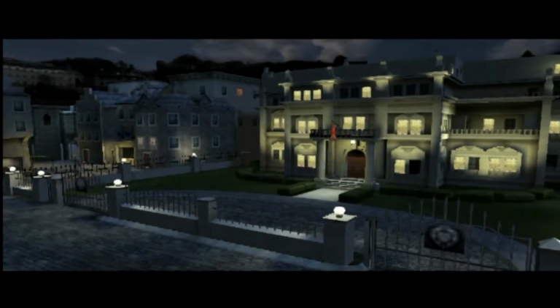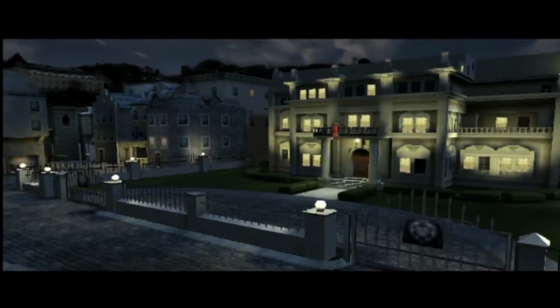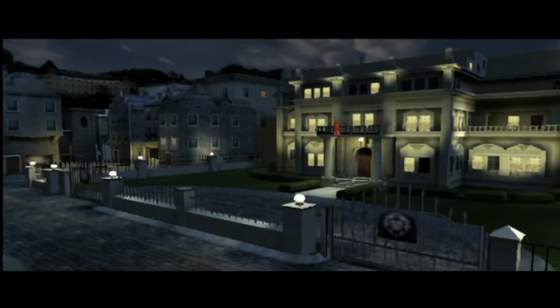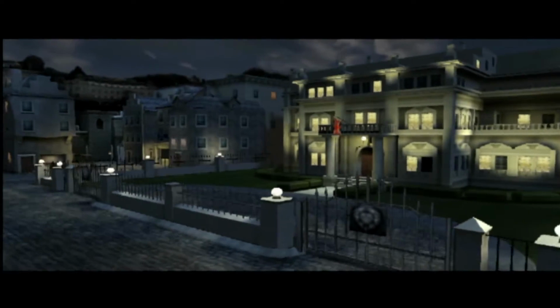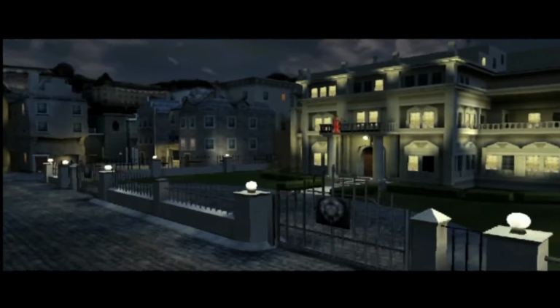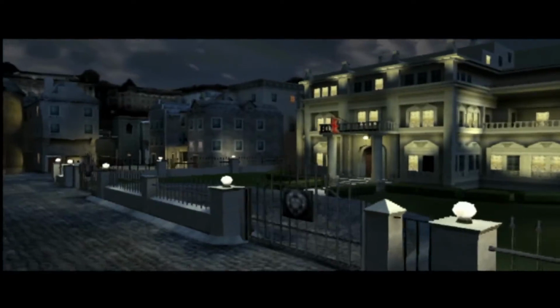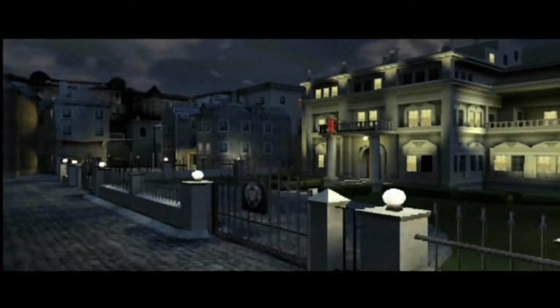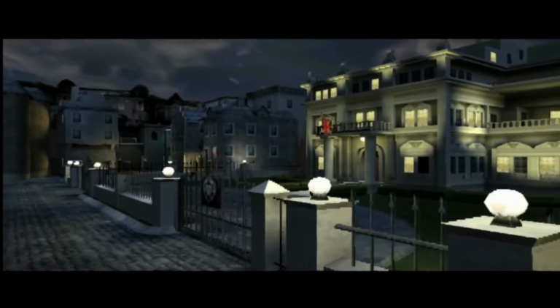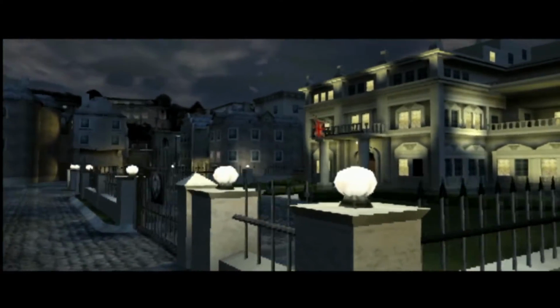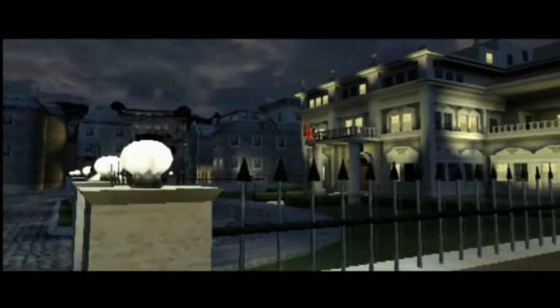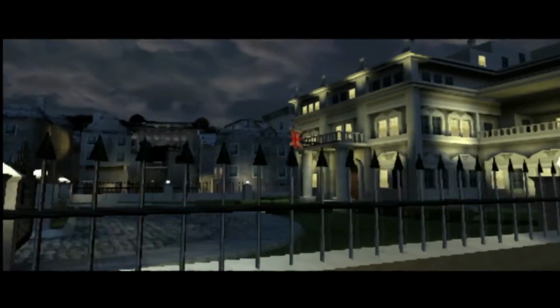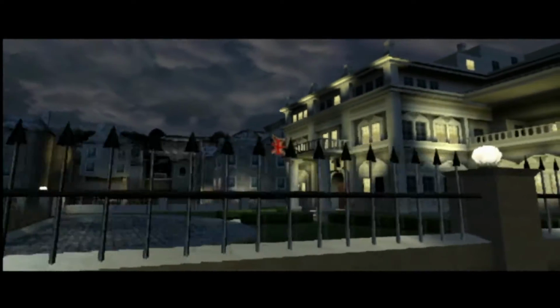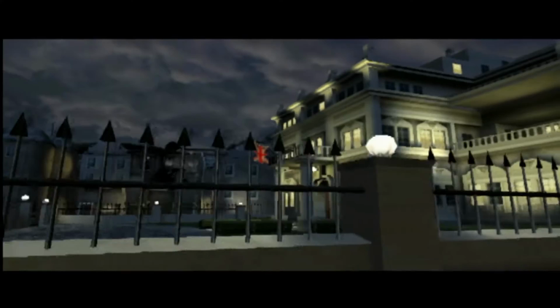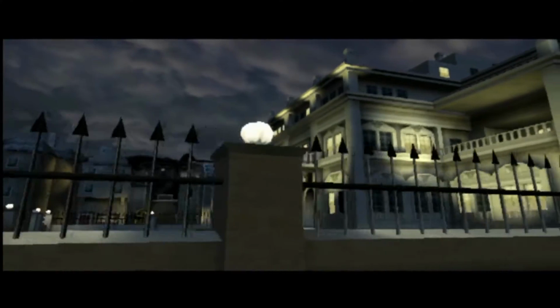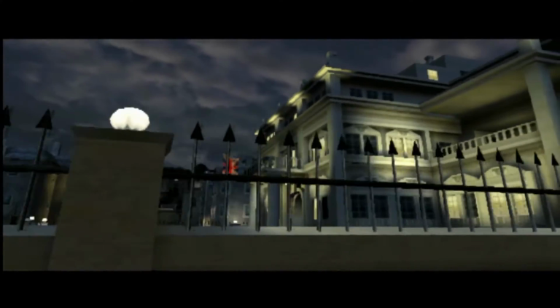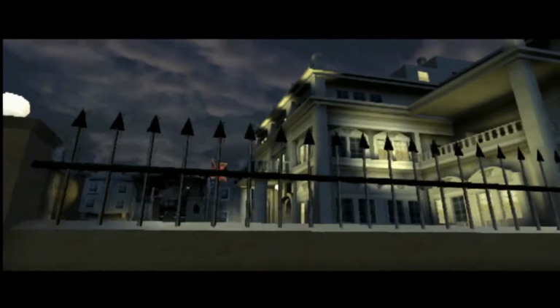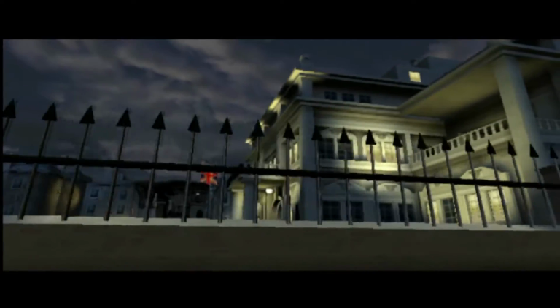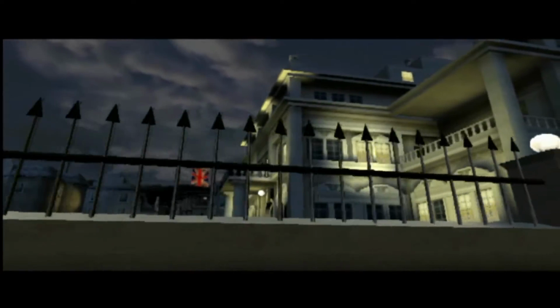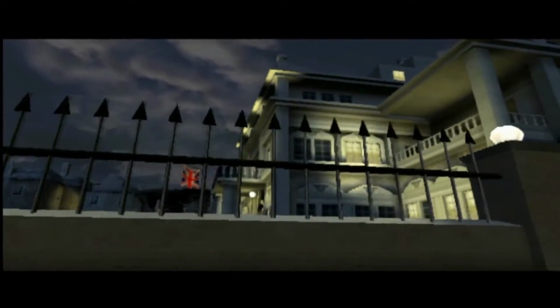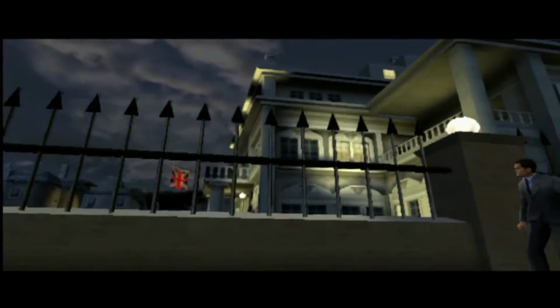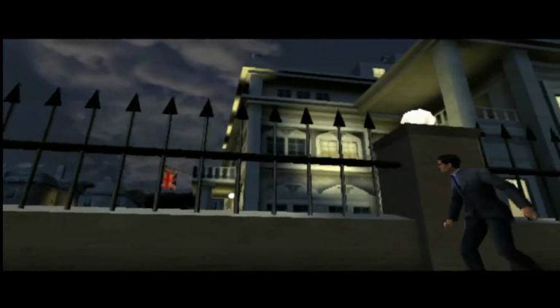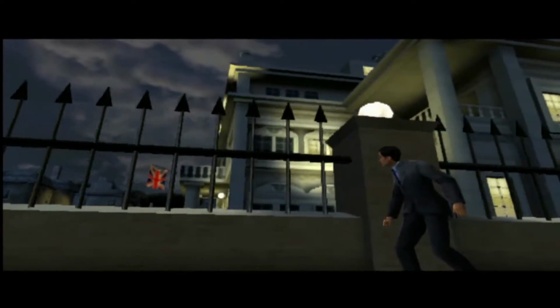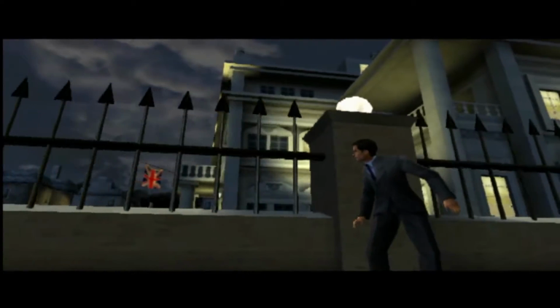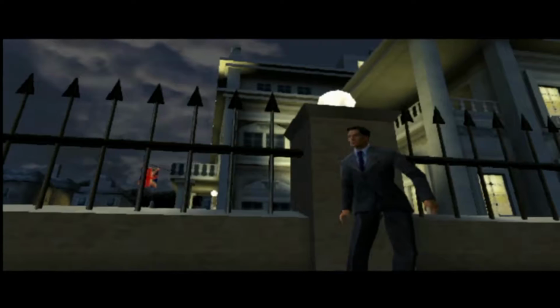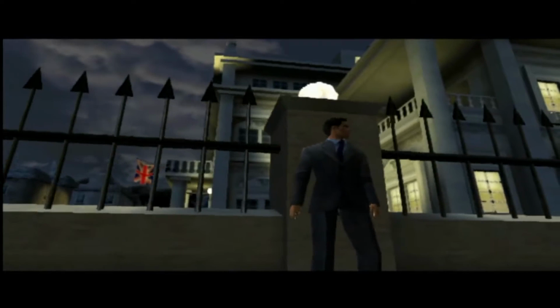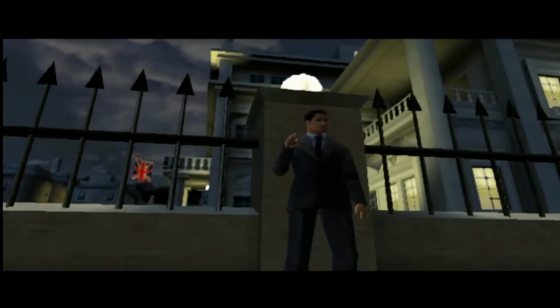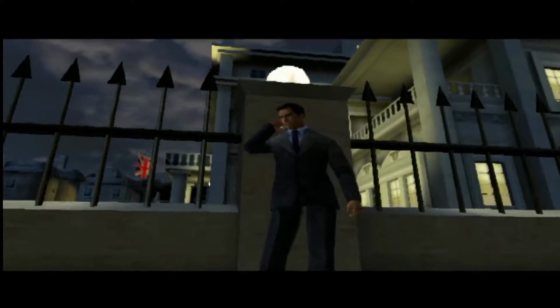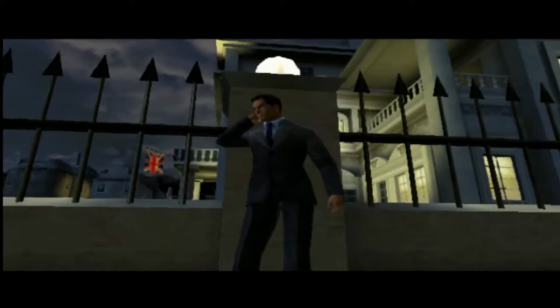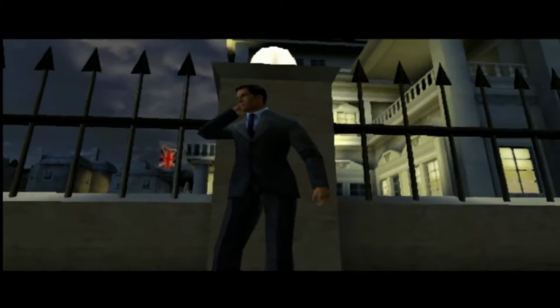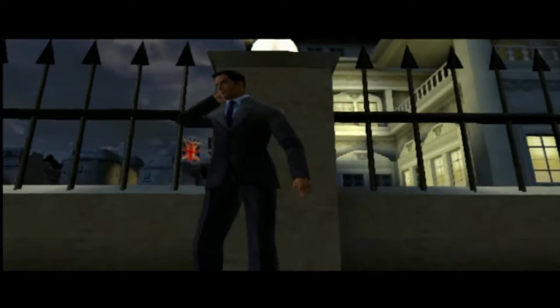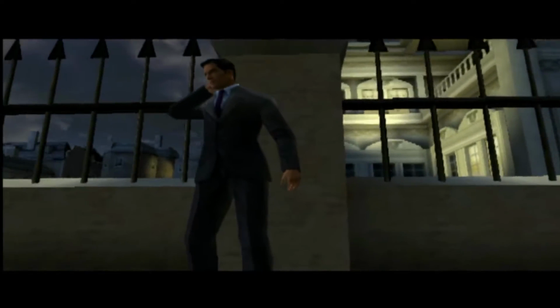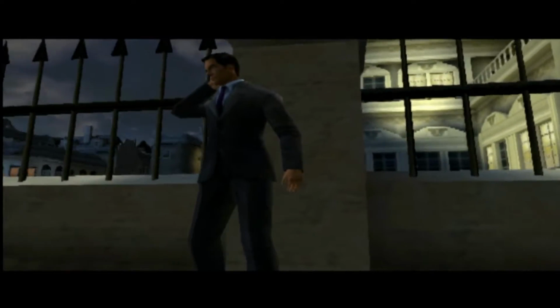Bond, Malprave is going to attempt a direct assault on the embassy. Their target is Dr. Natalia Damescu, who used to work for Malprave. She has a data chip indicating the location of something known as Poseidon. Make sure that Dr. Damescu is not captured.